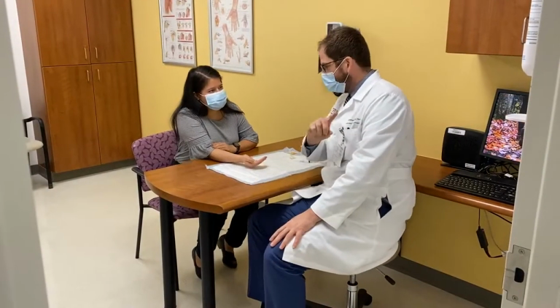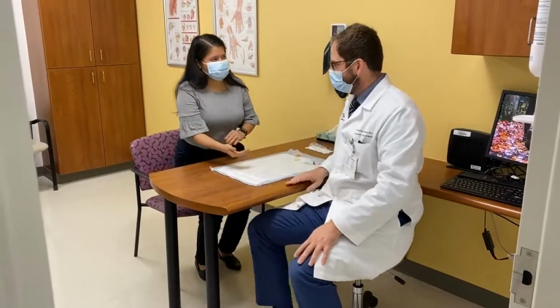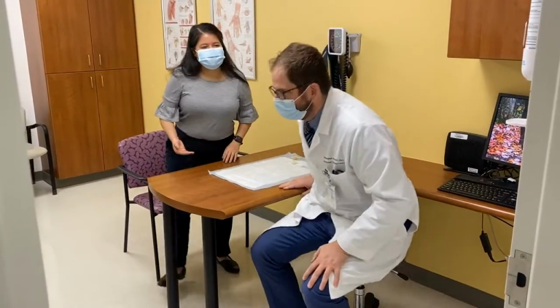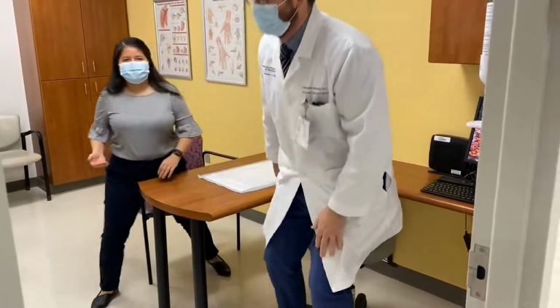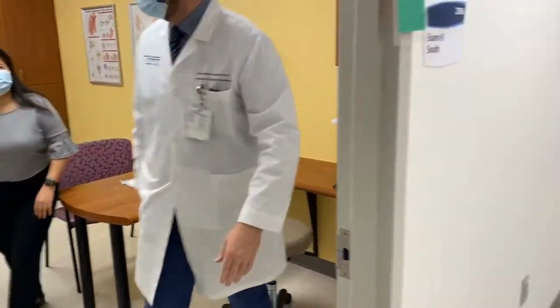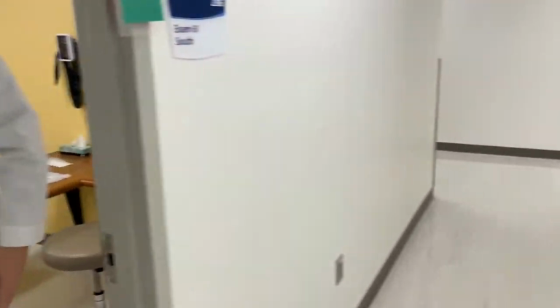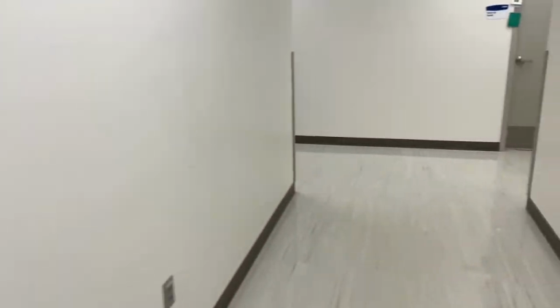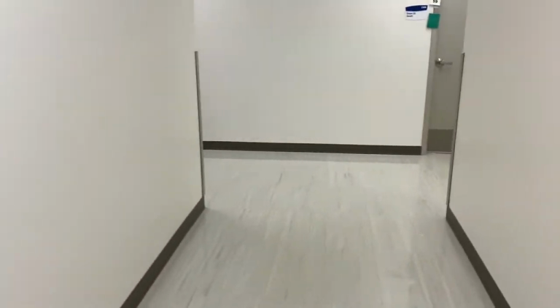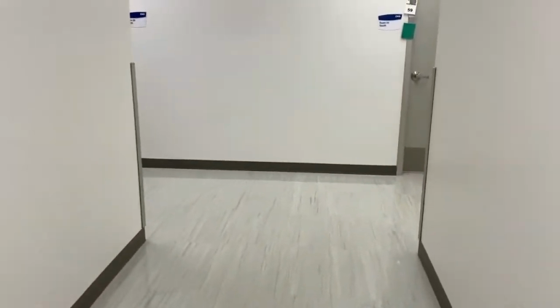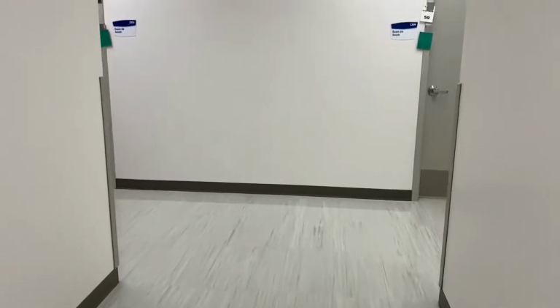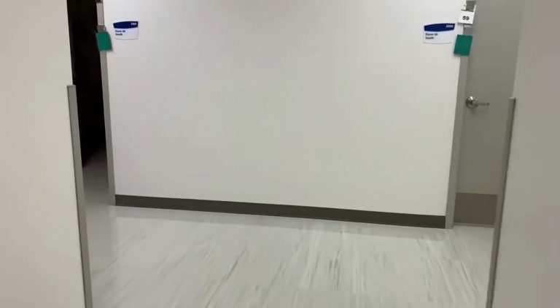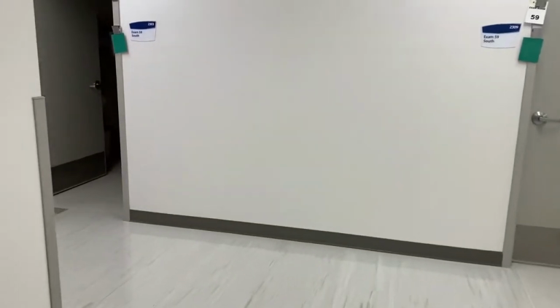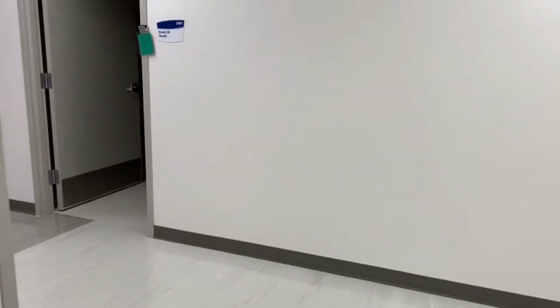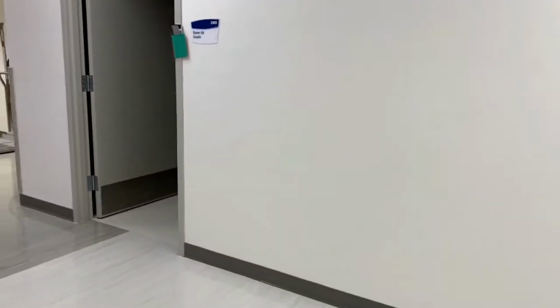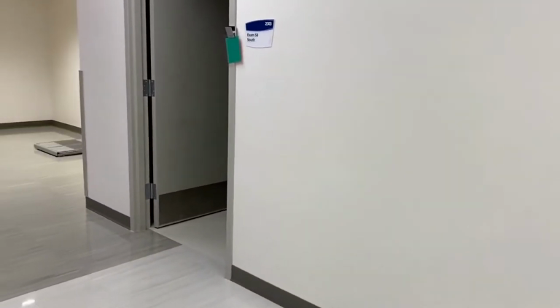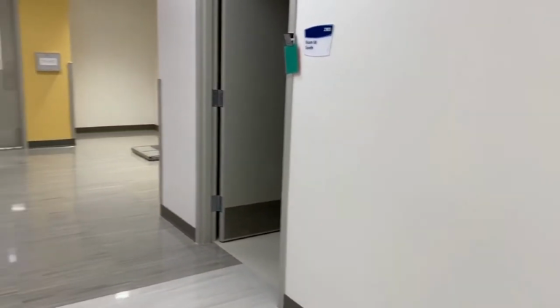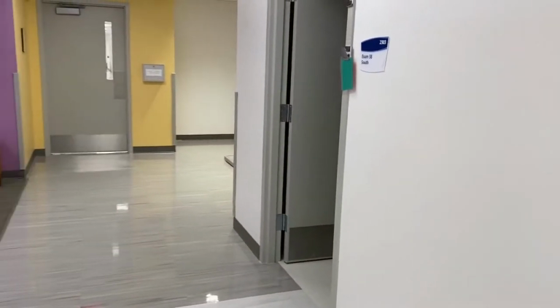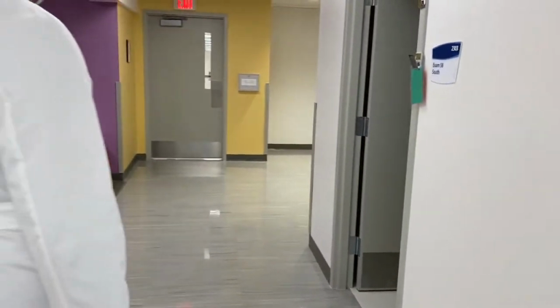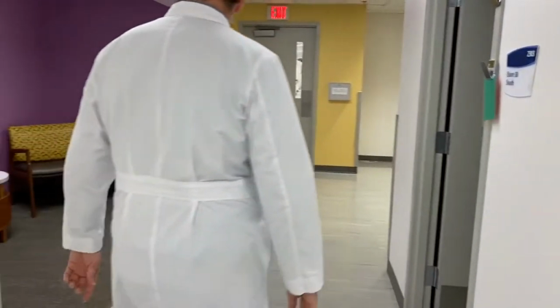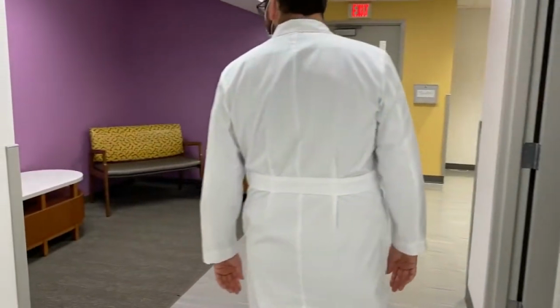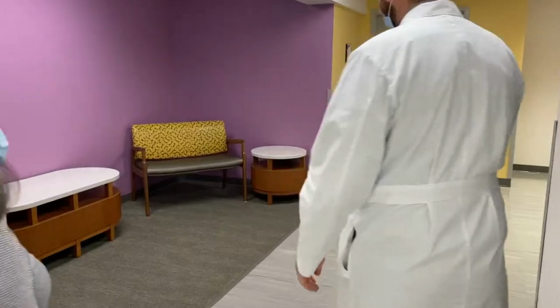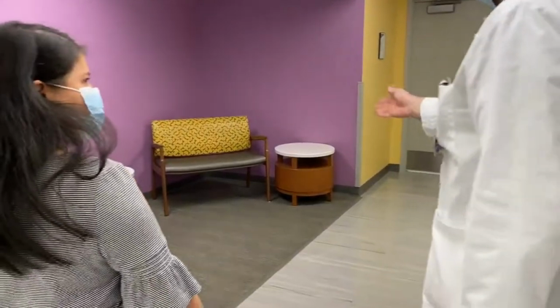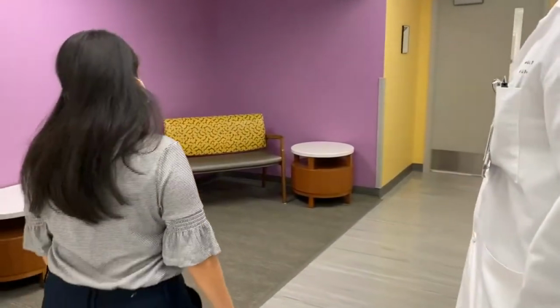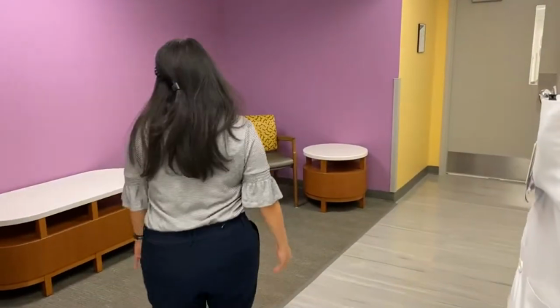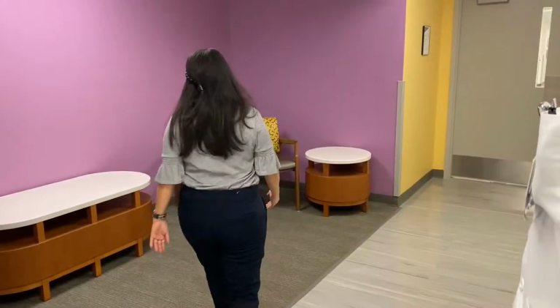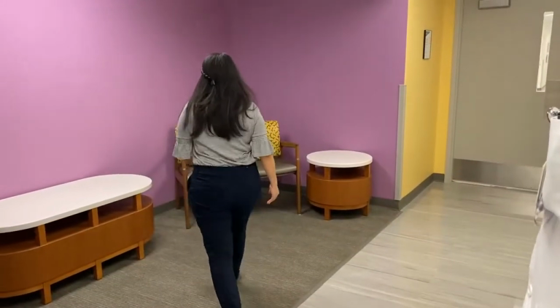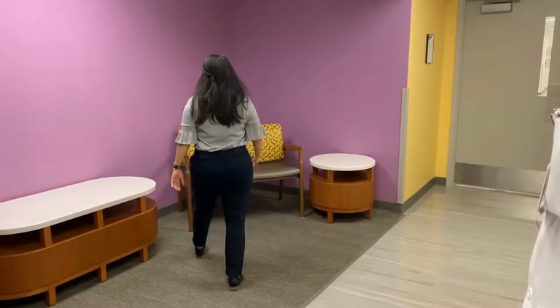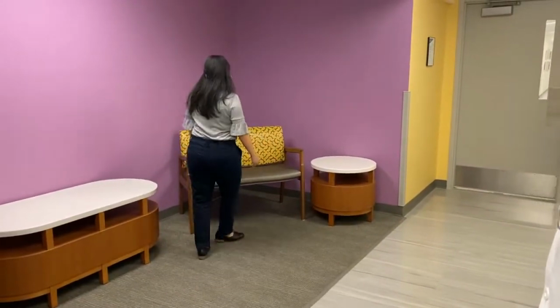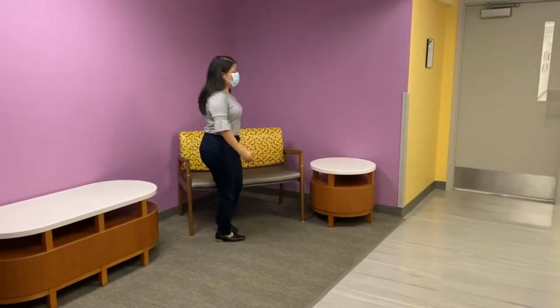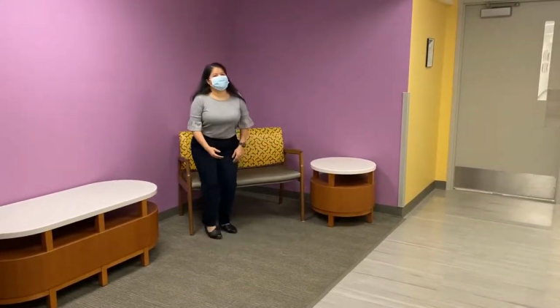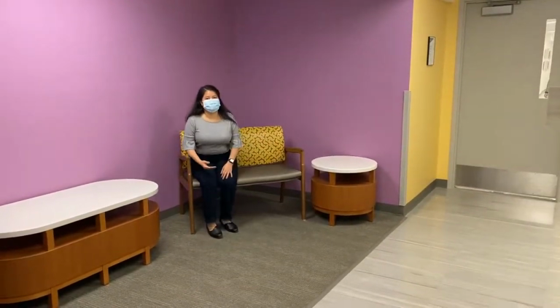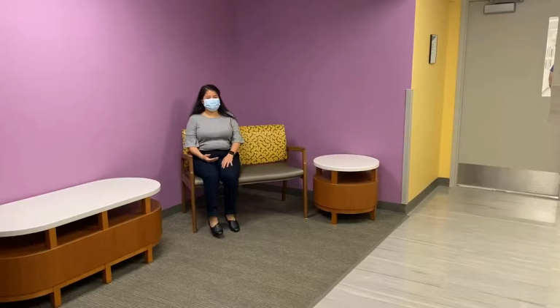After the numbing is given, the patient will be taken to the sub-waiting room, shown here, in order to wait while the lidocaine with epinephrine takes effect. The exam room may then be used for other patients.